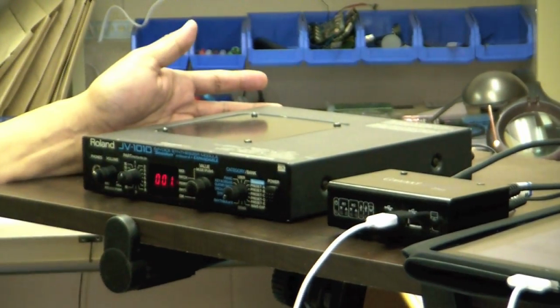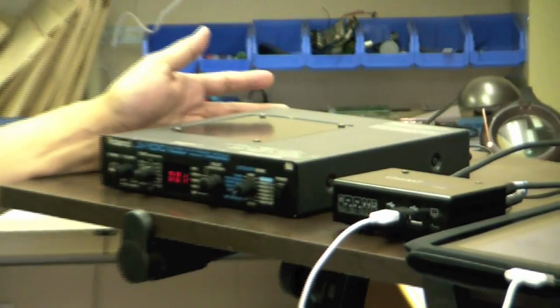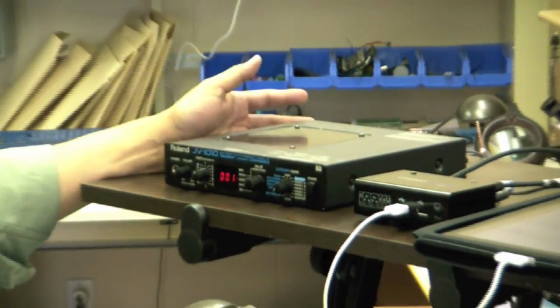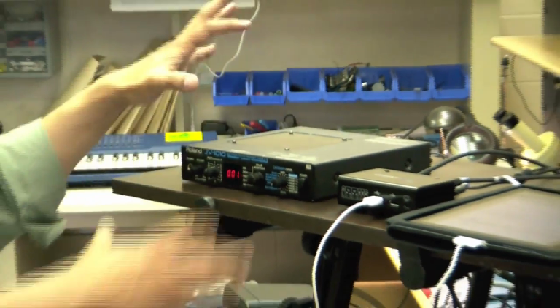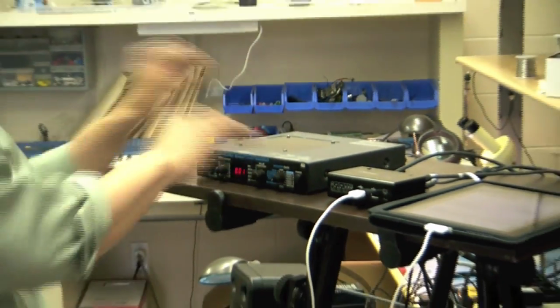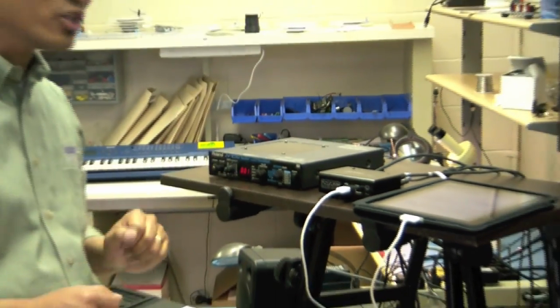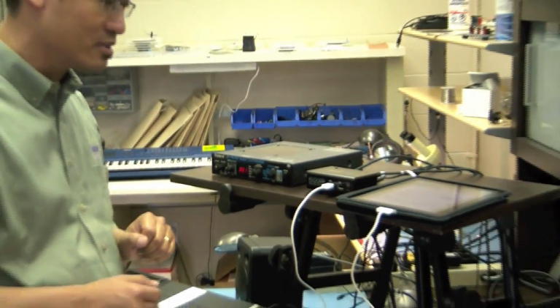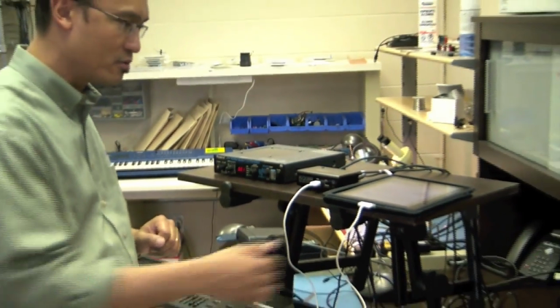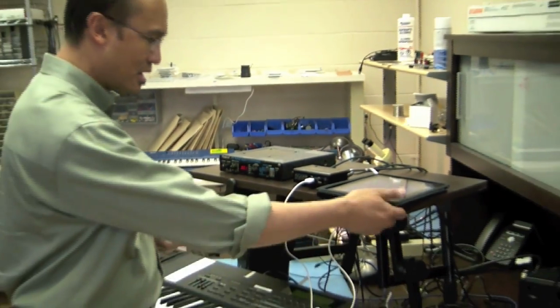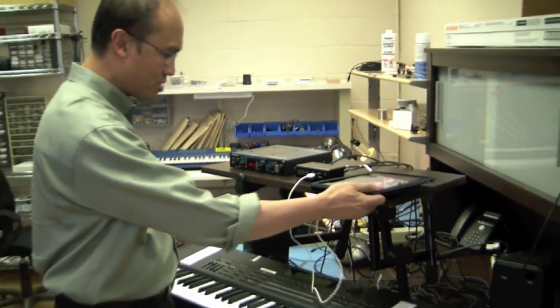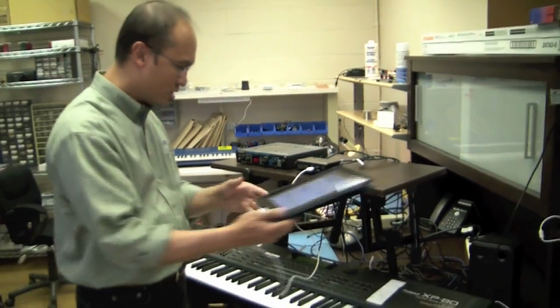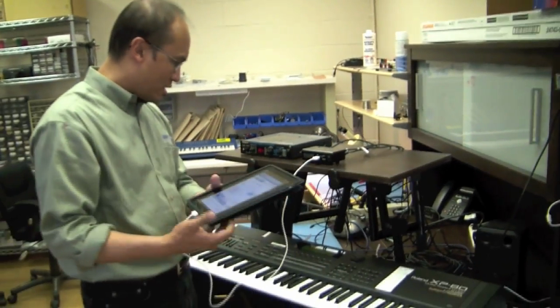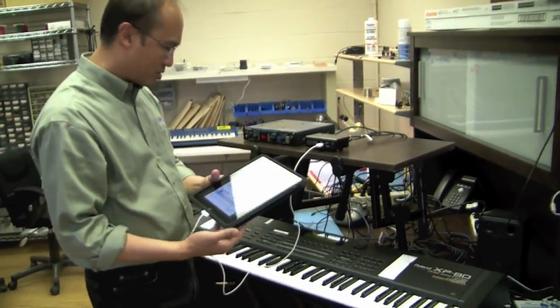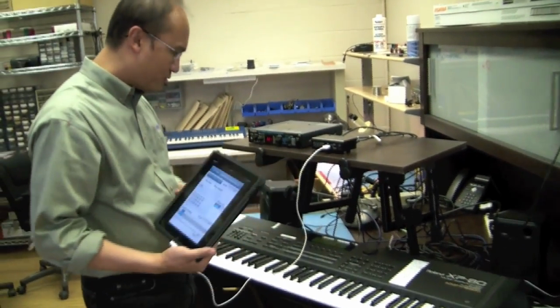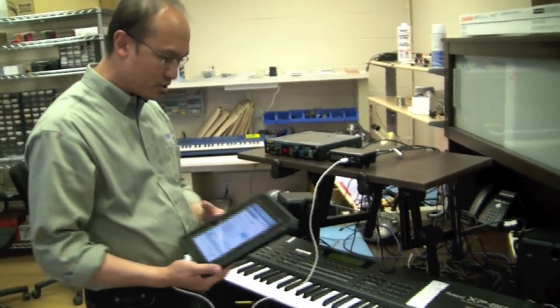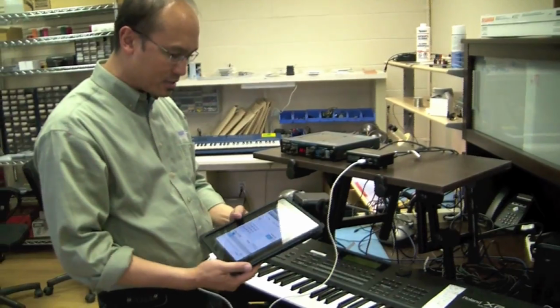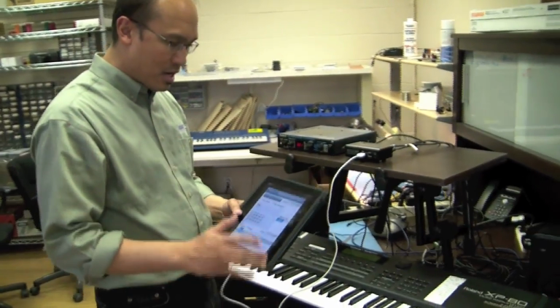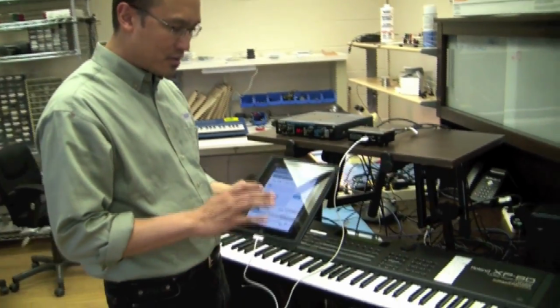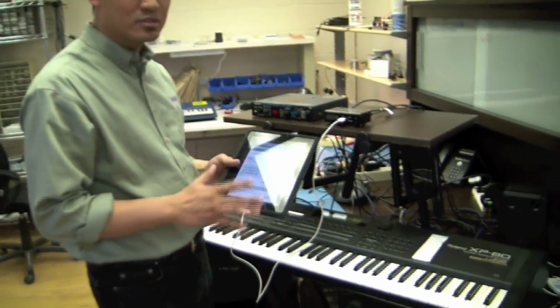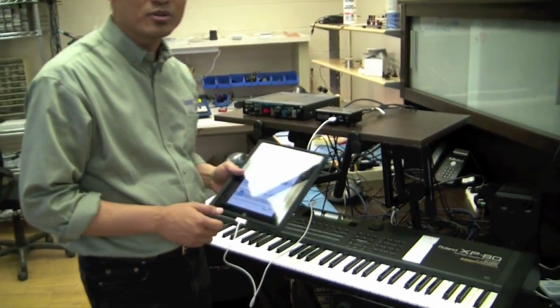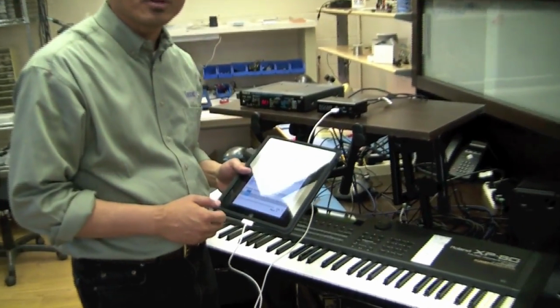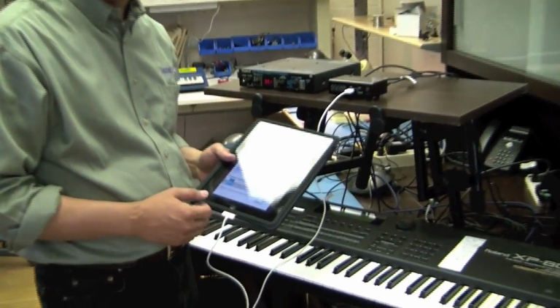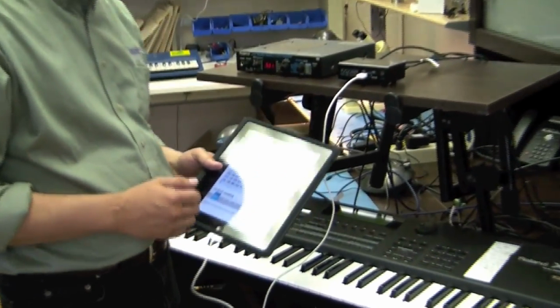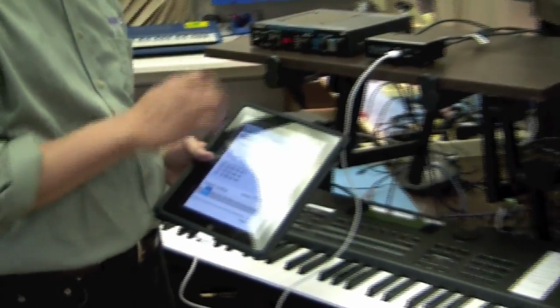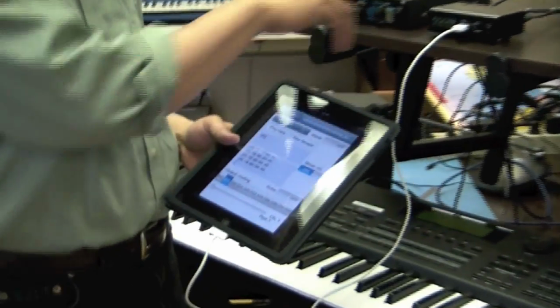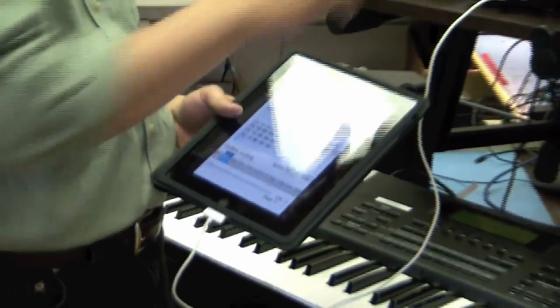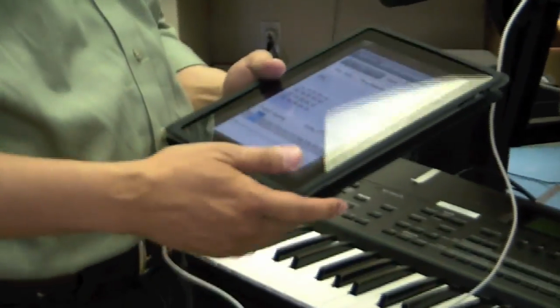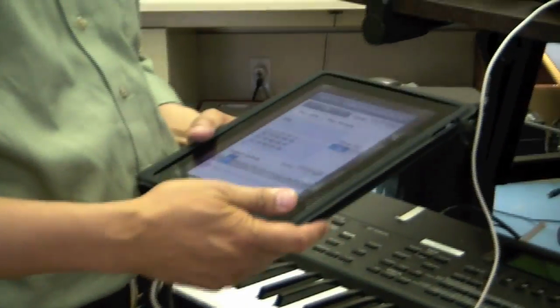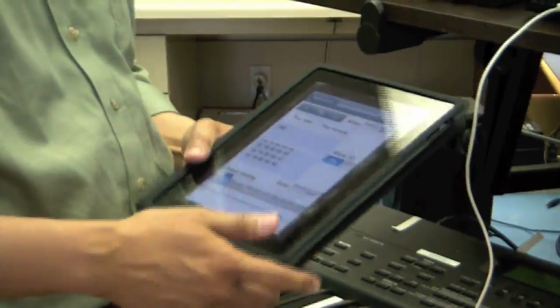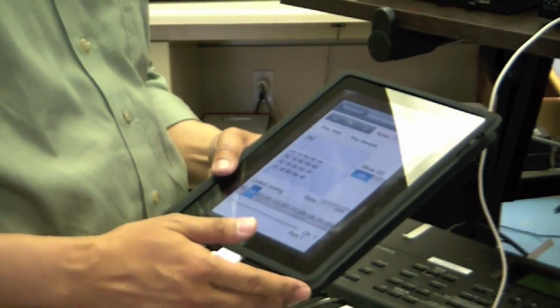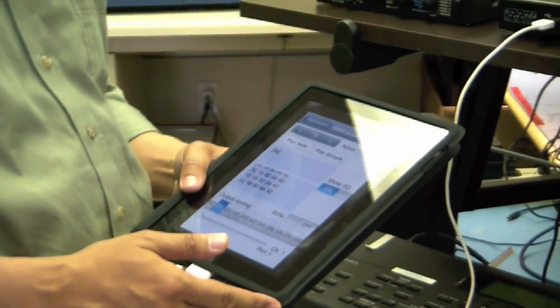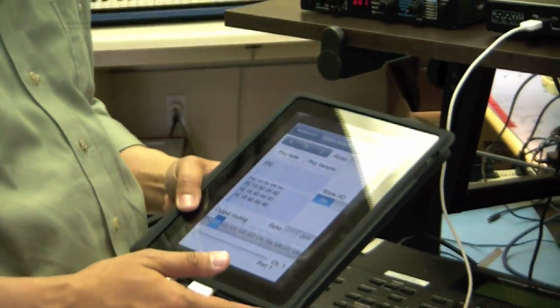It's a Roland JV-1010, and that's going to actually generate sound for us. So what I'm going to show you first is this piece of software that we wrote to demonstrate some of the capabilities that are possible with the iConnect MIDI.